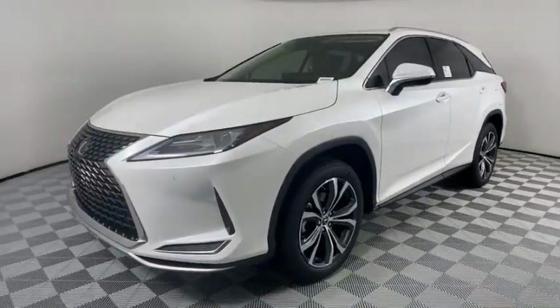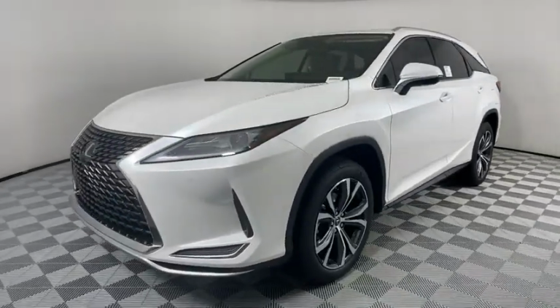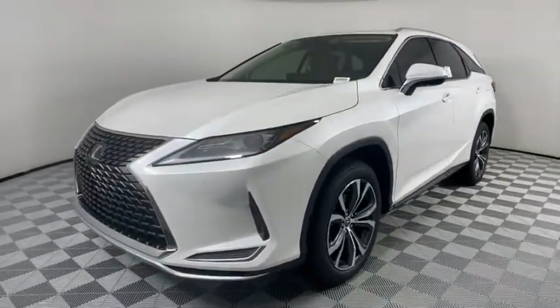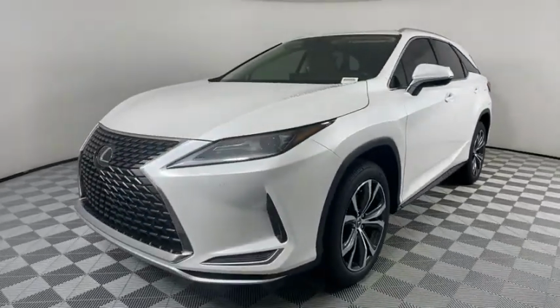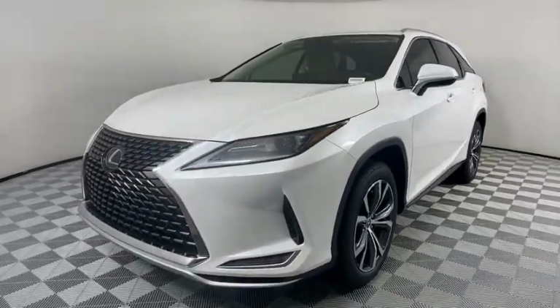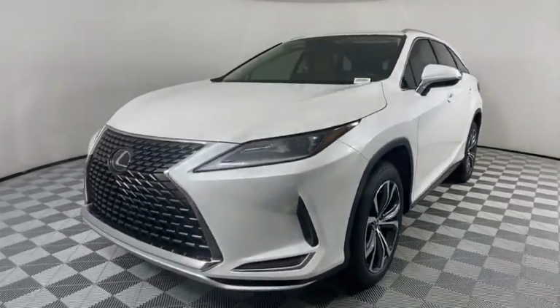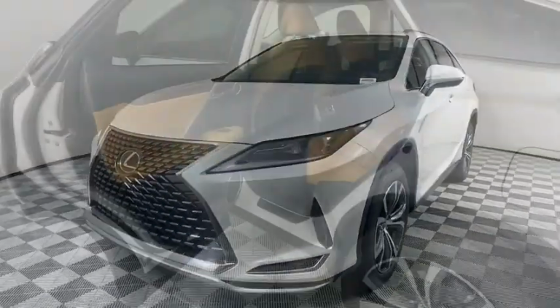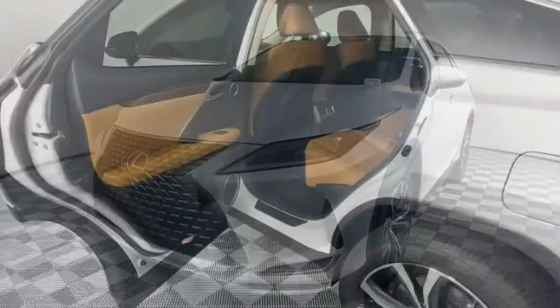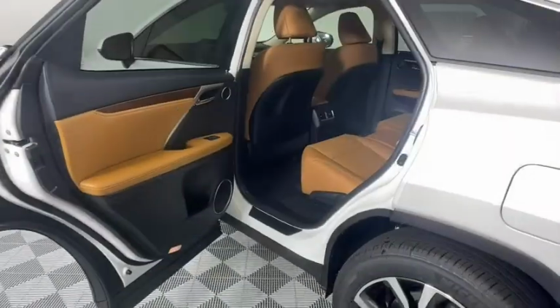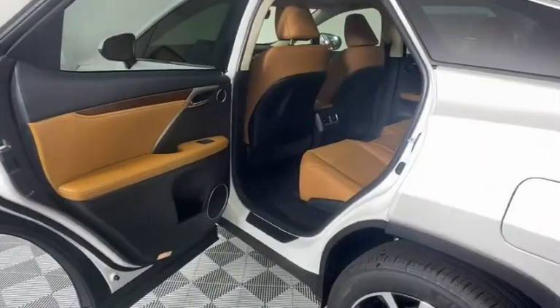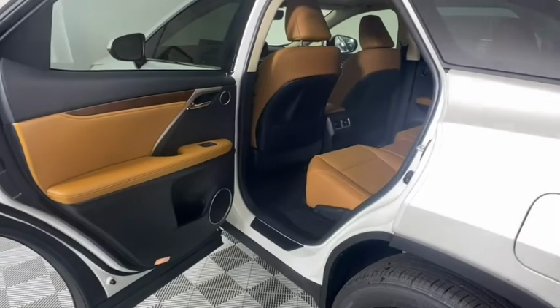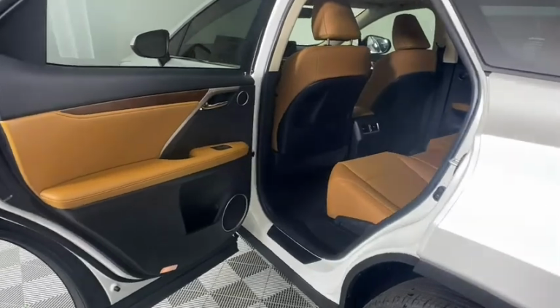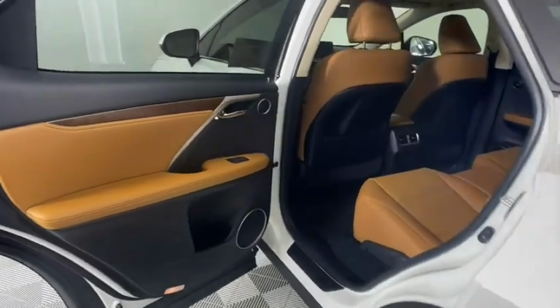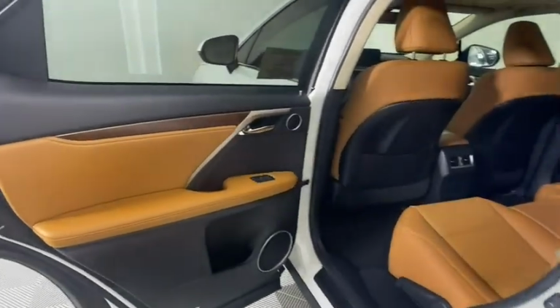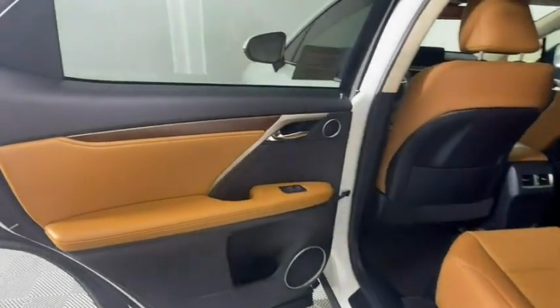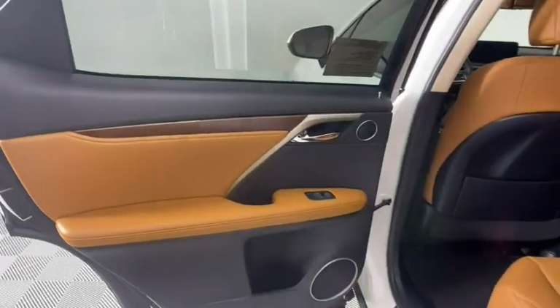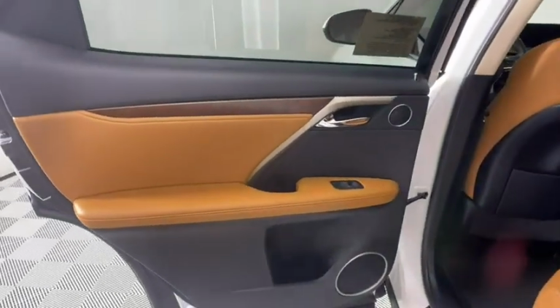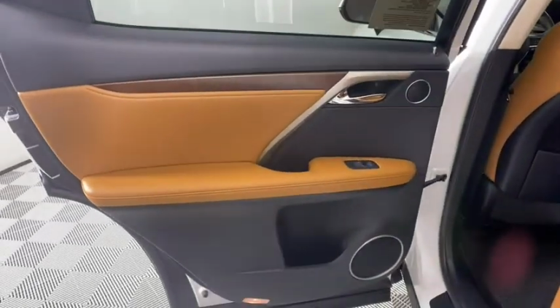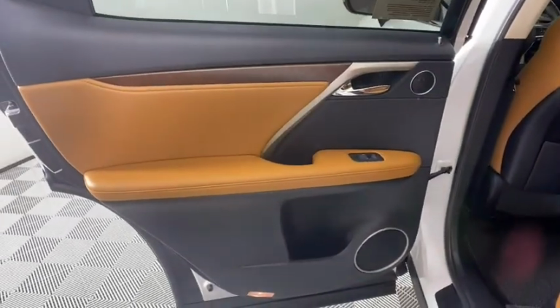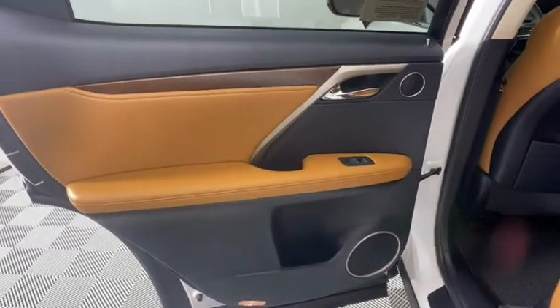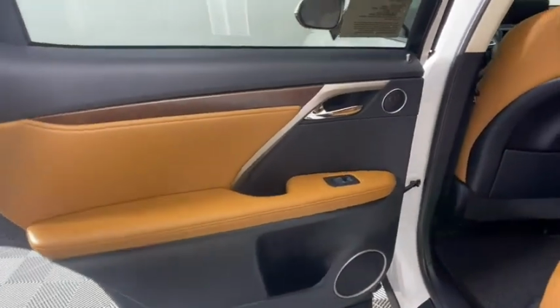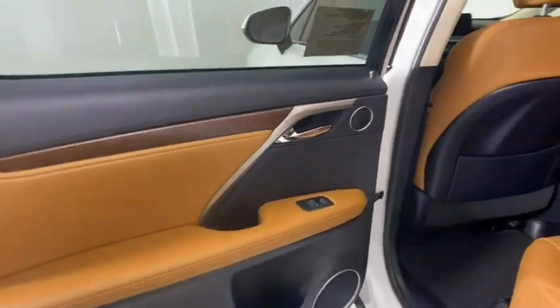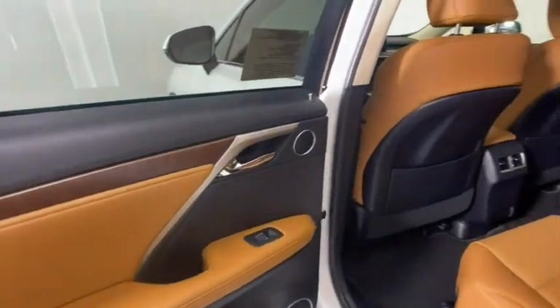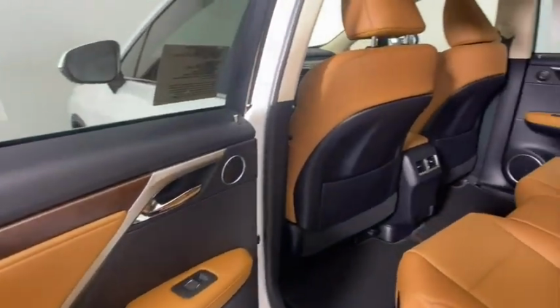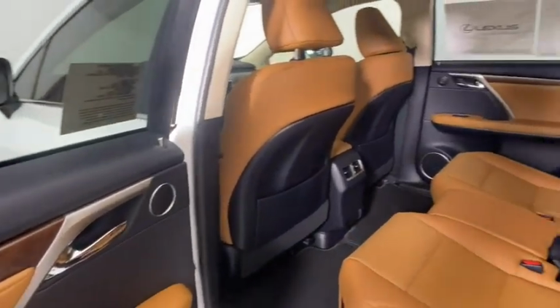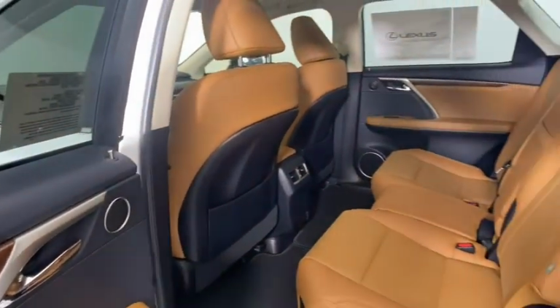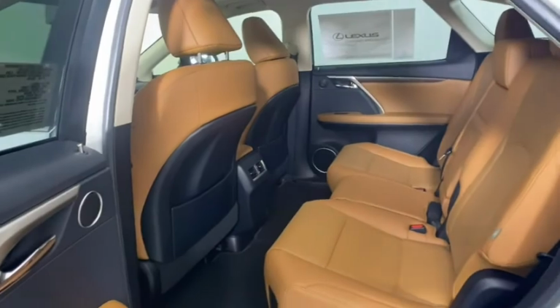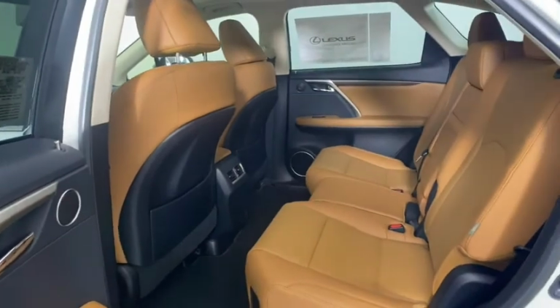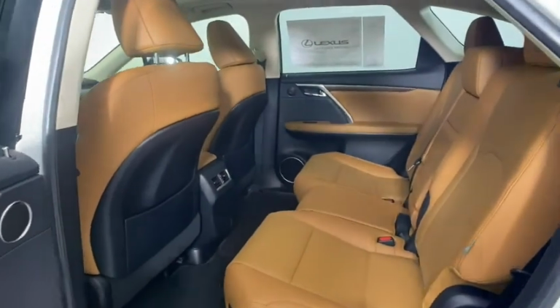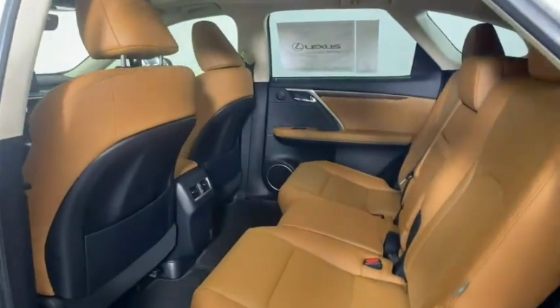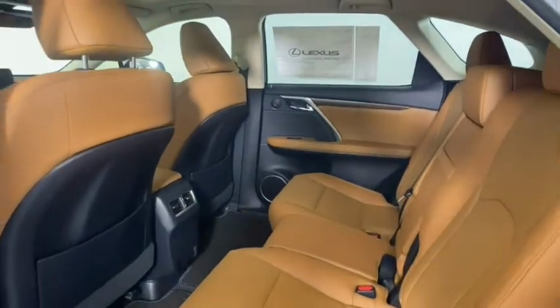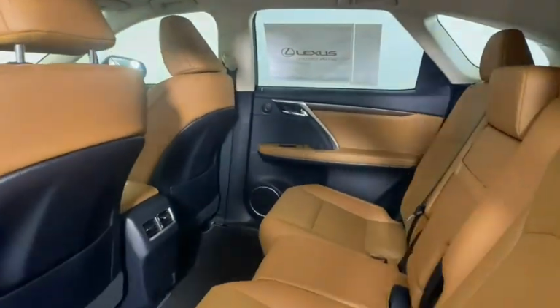Bluetooth, leather wrapped steering wheel, adjustable steering wheel, power steering, cruise control, keyless start, aluminum wheels, auto dimming rear view mirror, four wheel disc brakes.